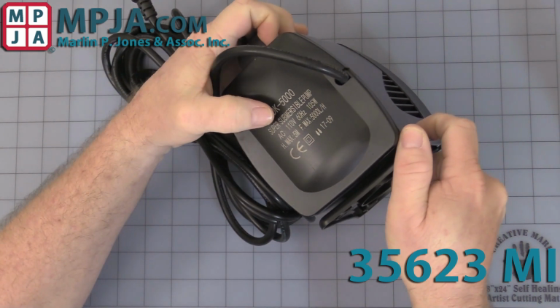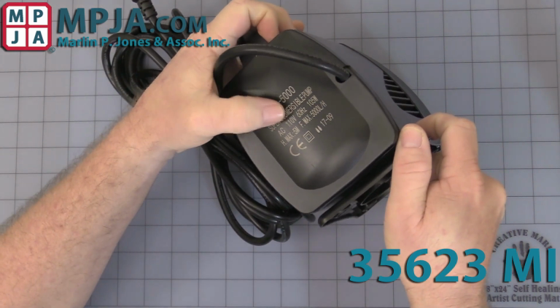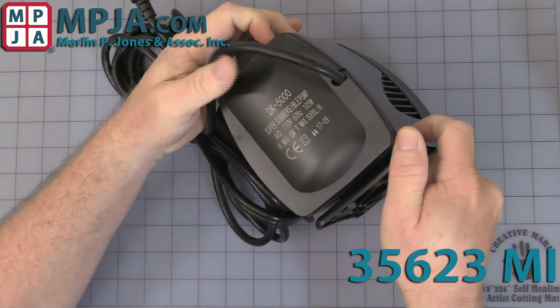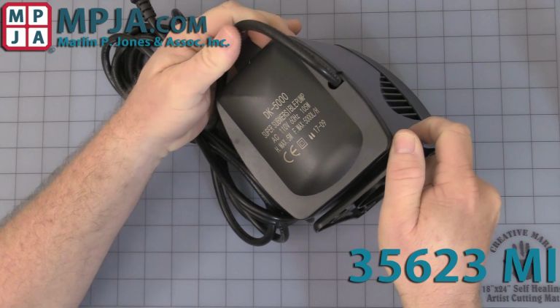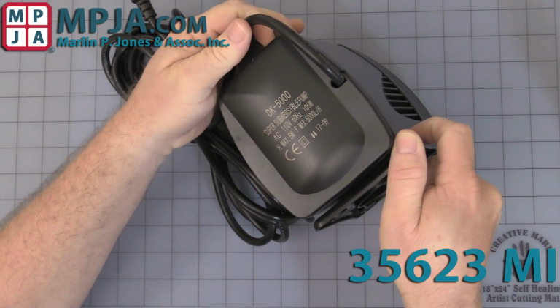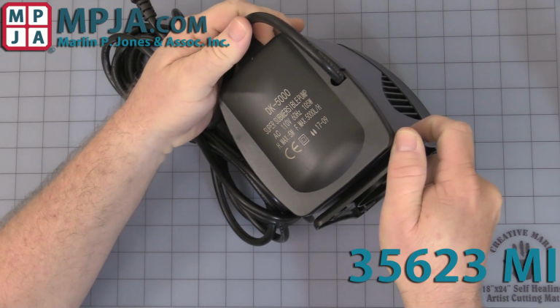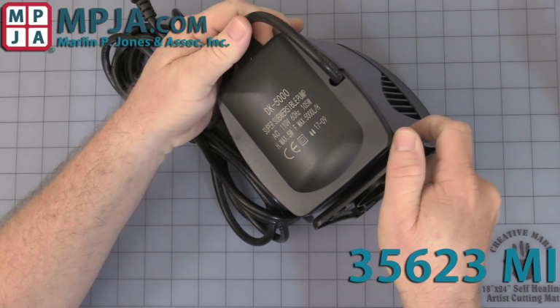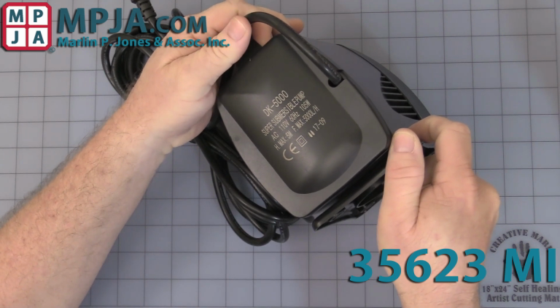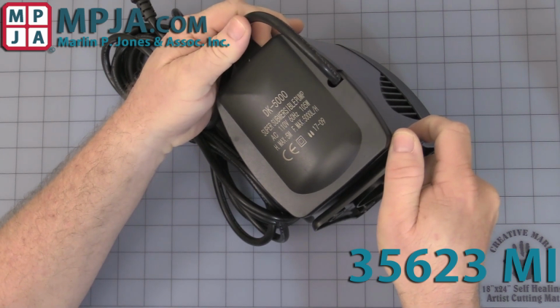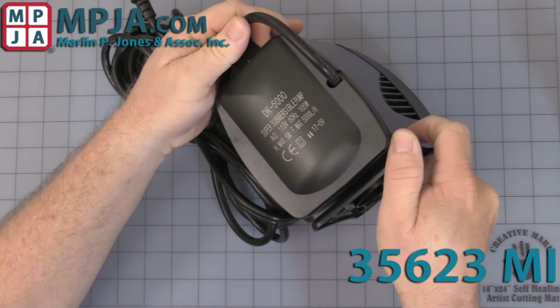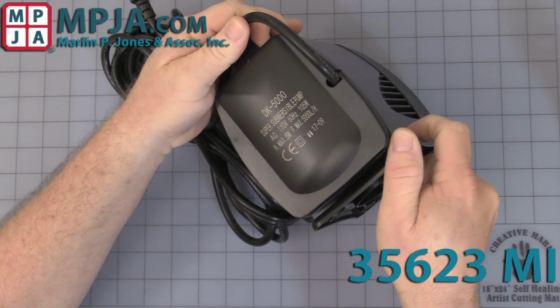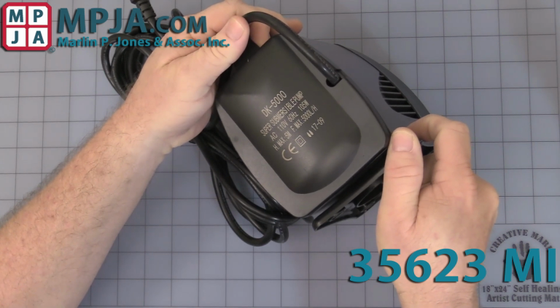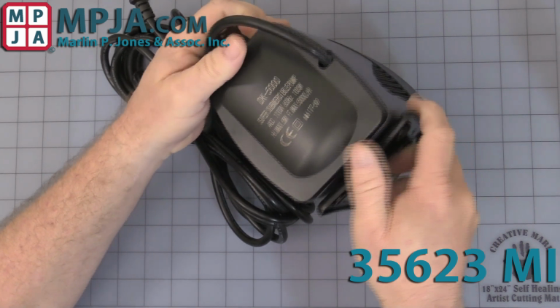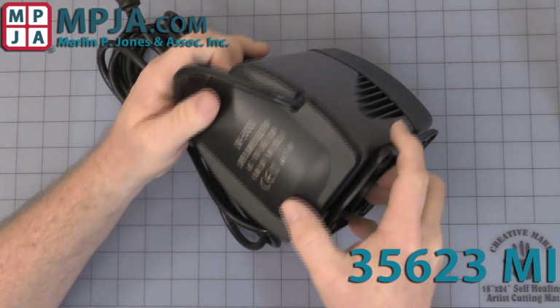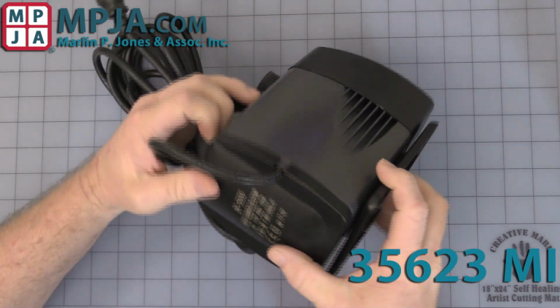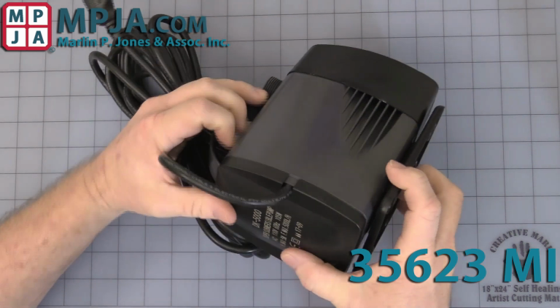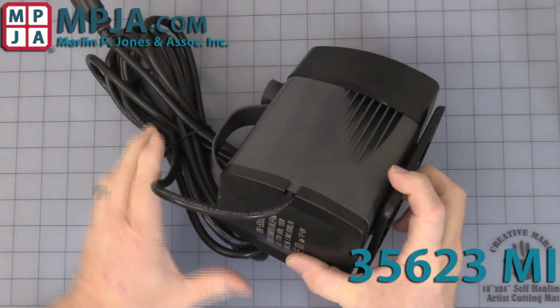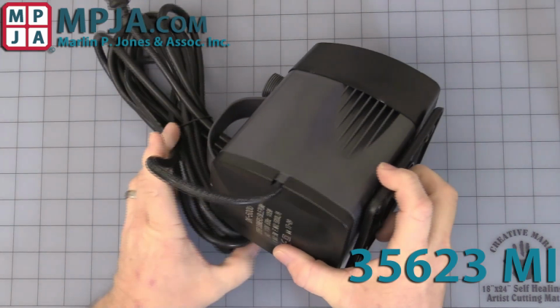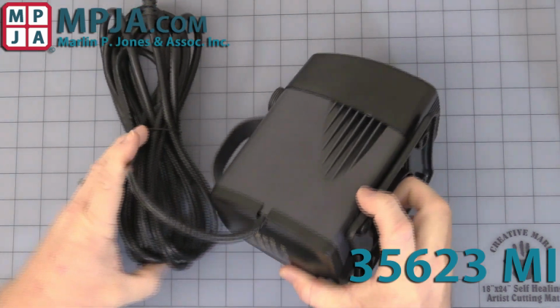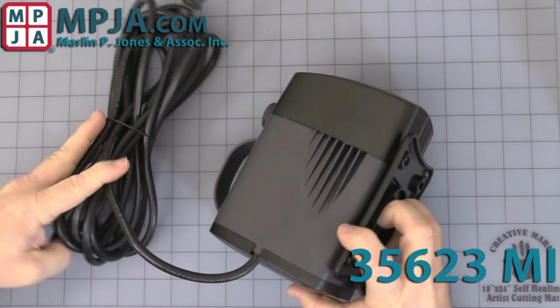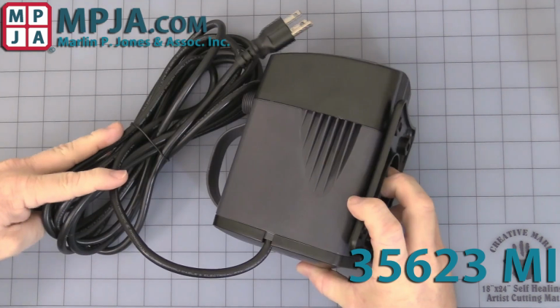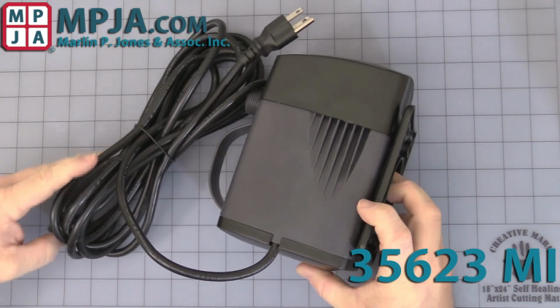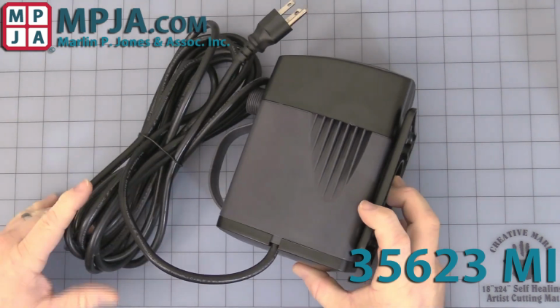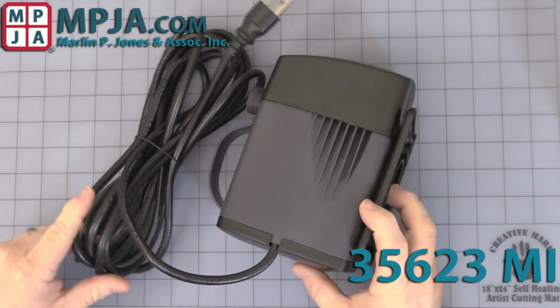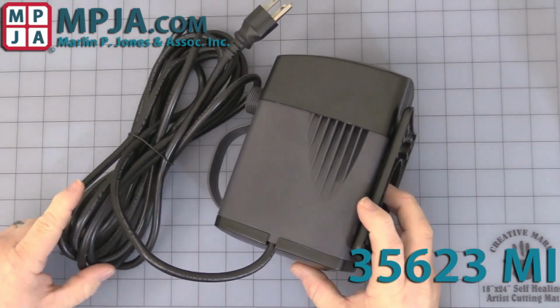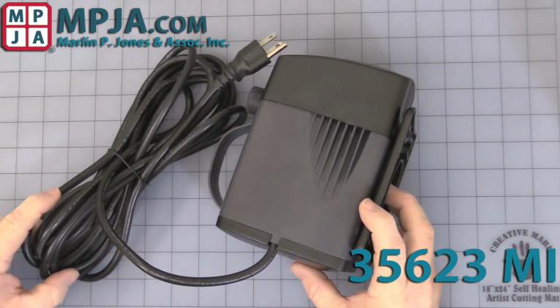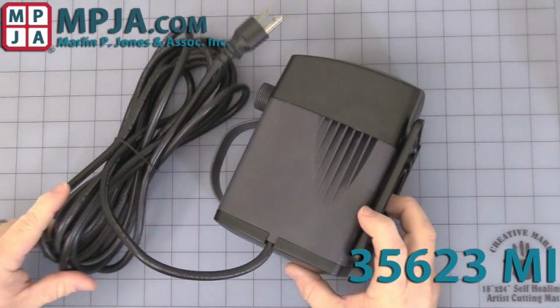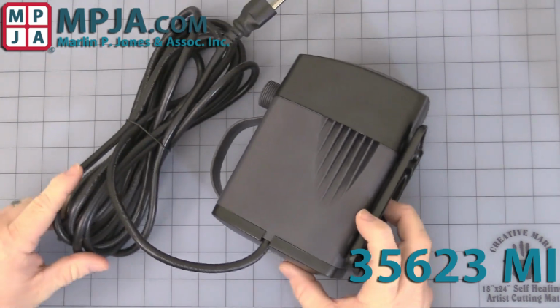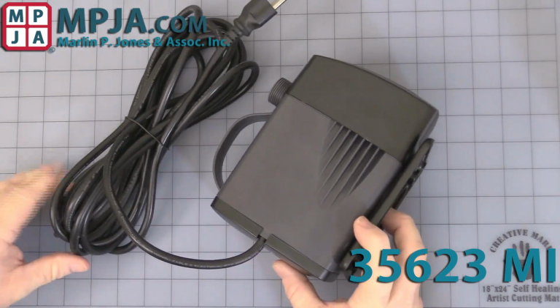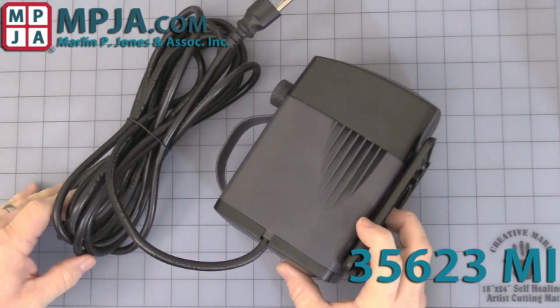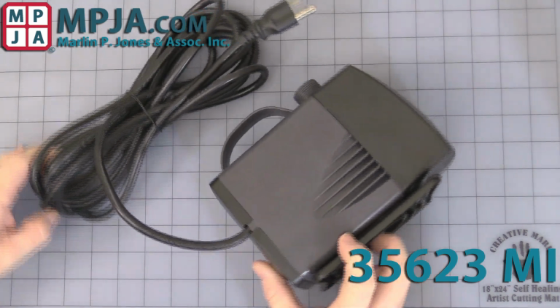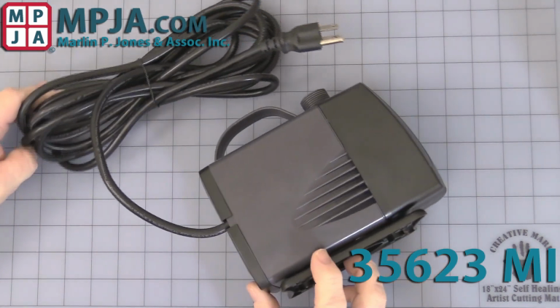It is rated at 110 volts AC, so it is highly recommended that you use a GFI circuit to plug it into for safety.